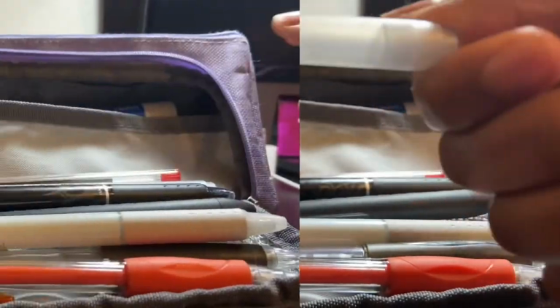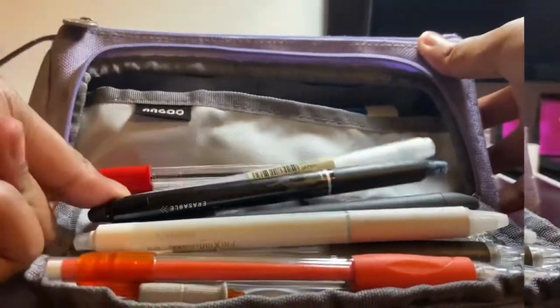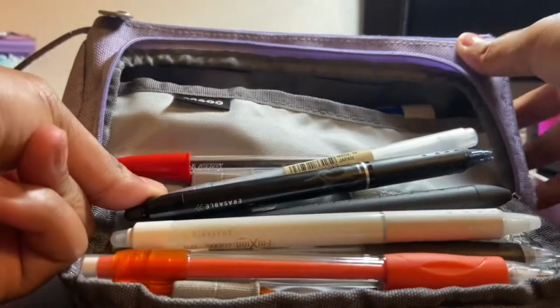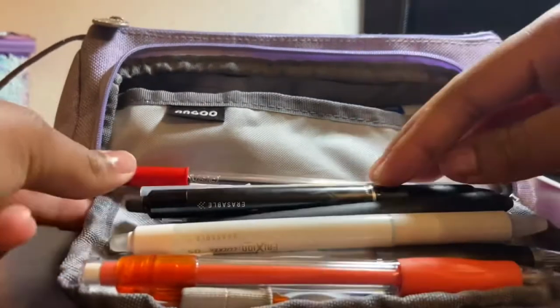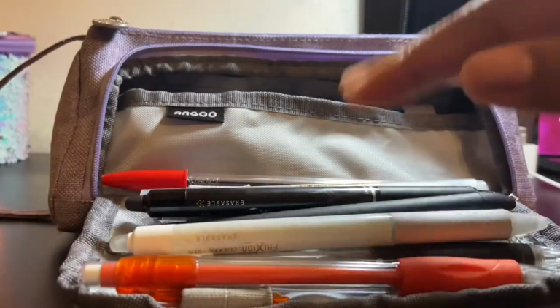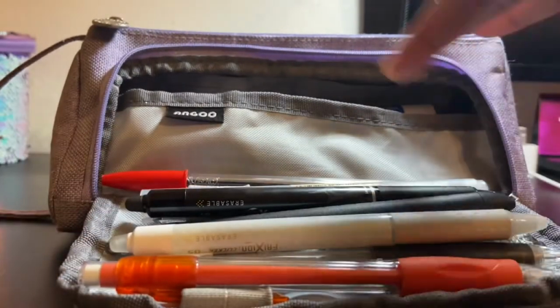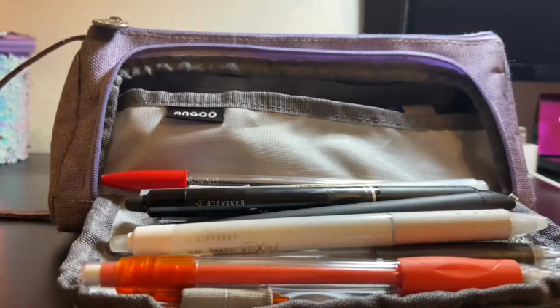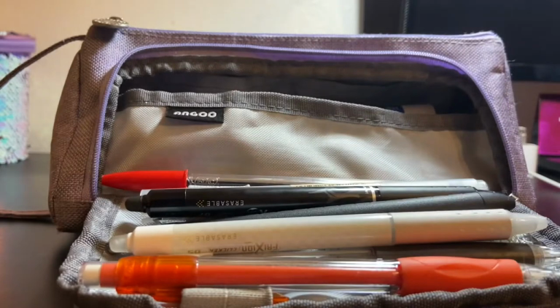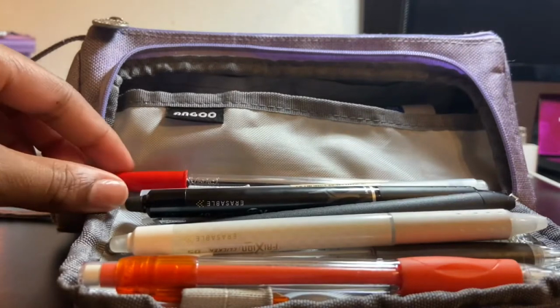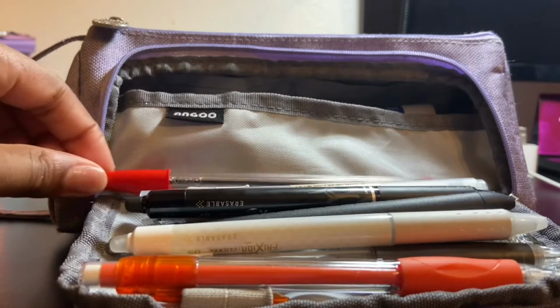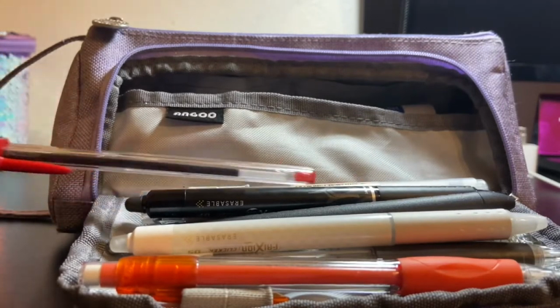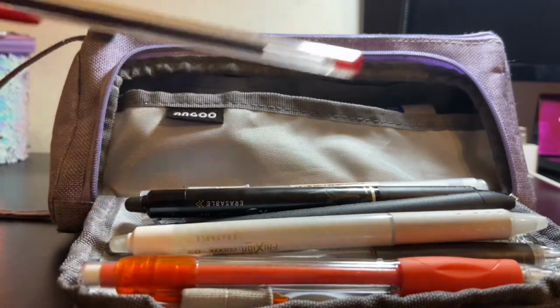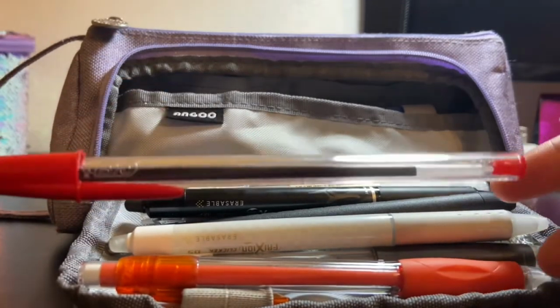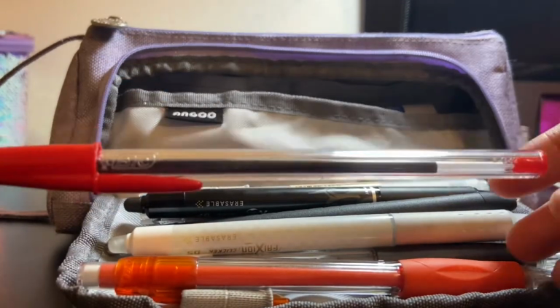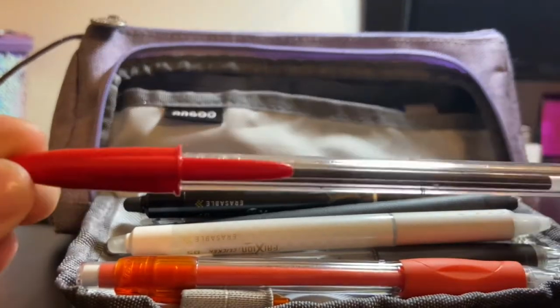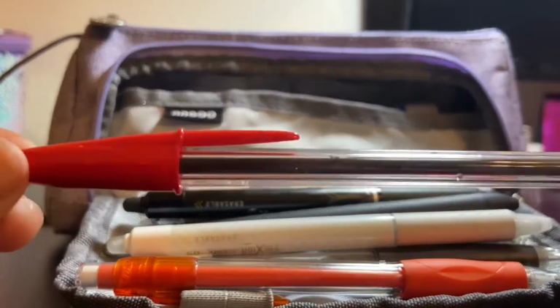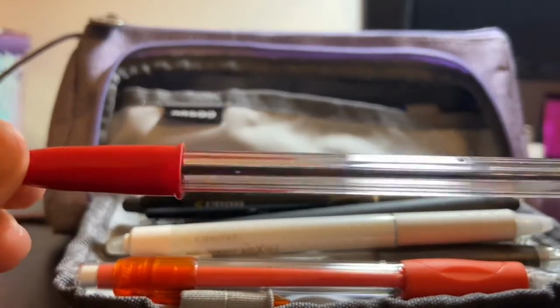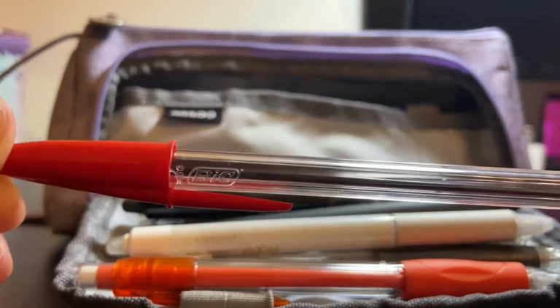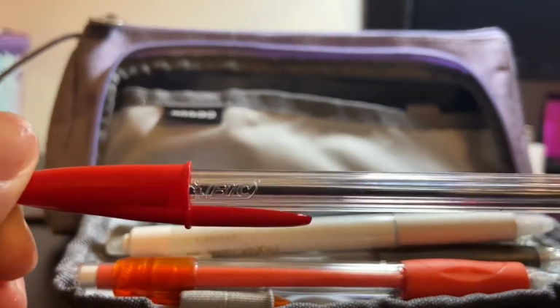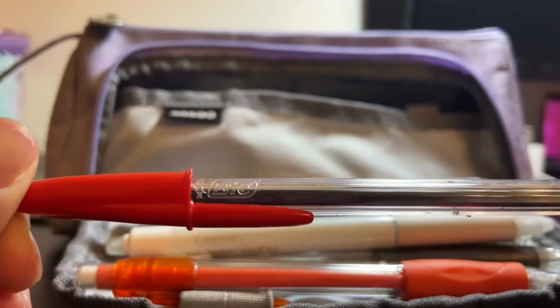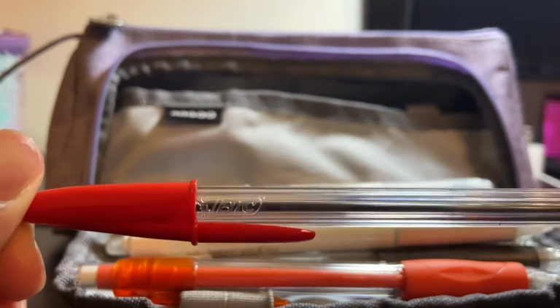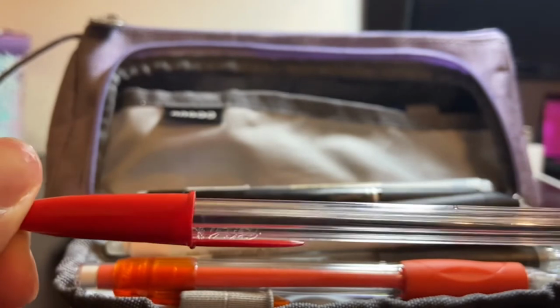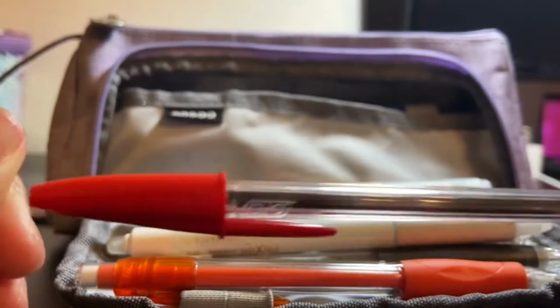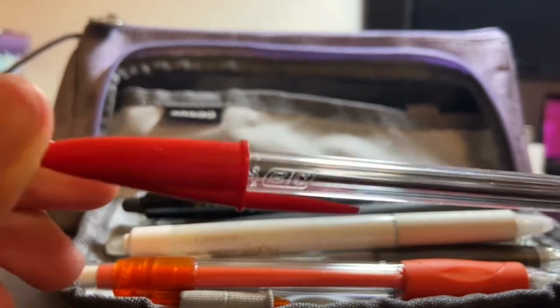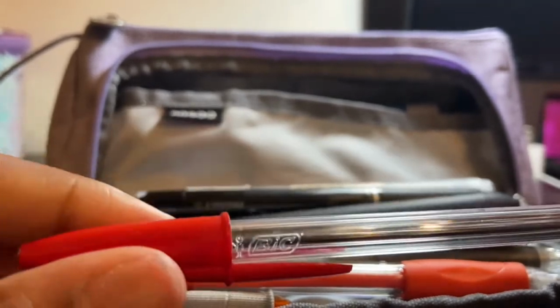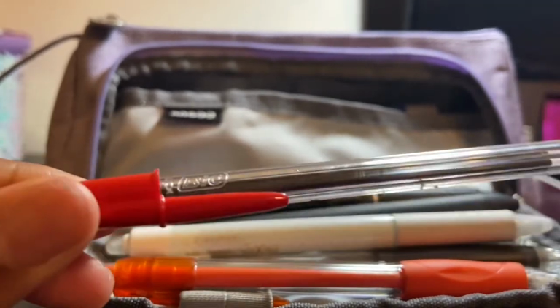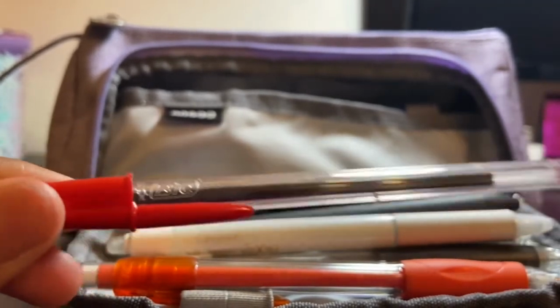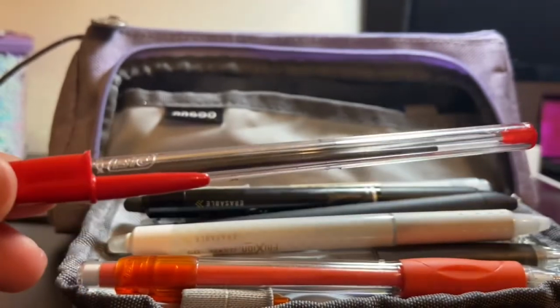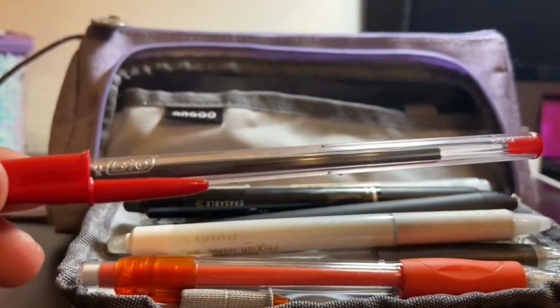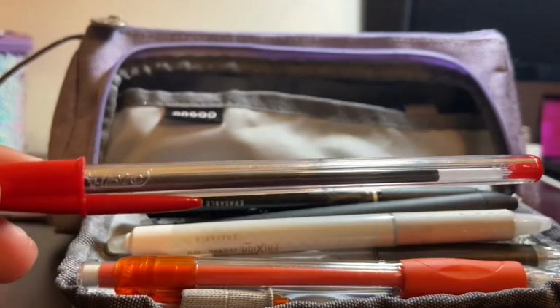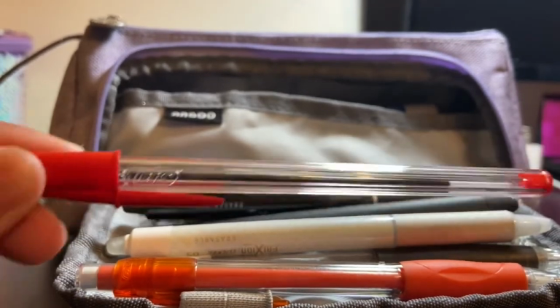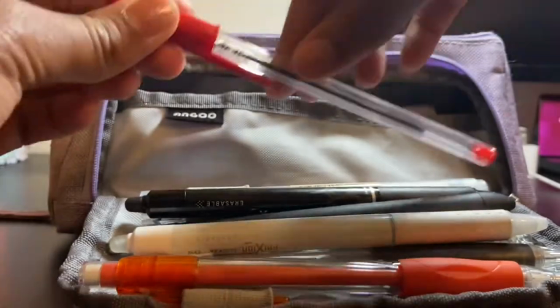The last thing in my main compartment is this red pen, which I use for math when checking answers. It comes in handy whenever I need a red pen for anything.